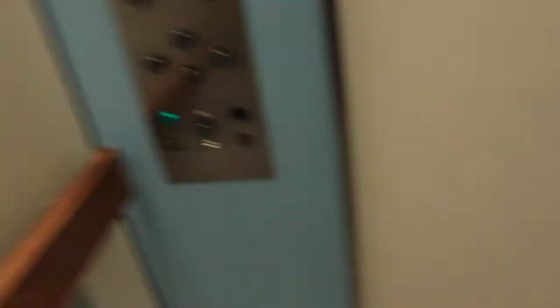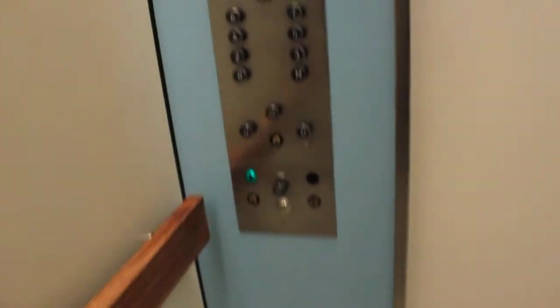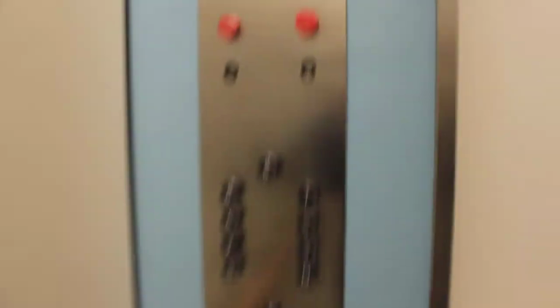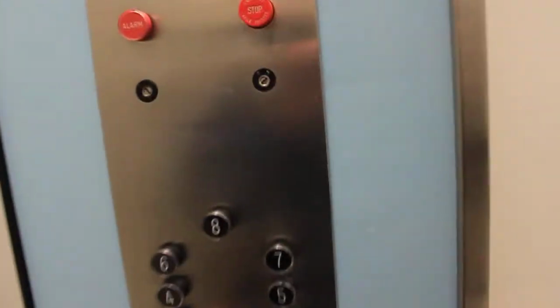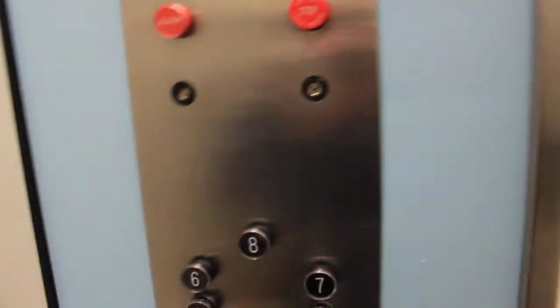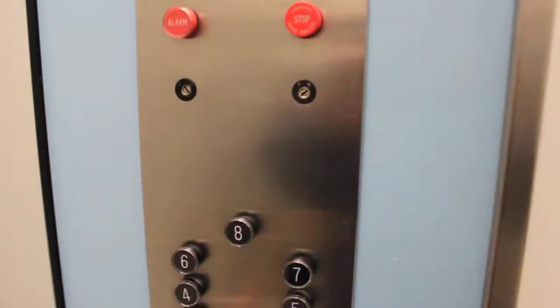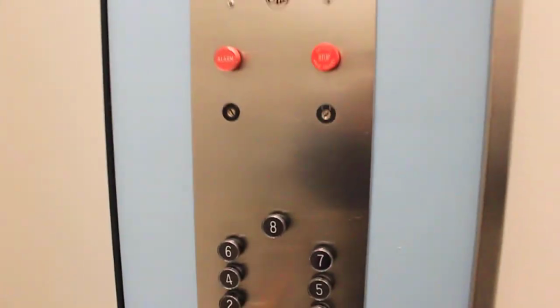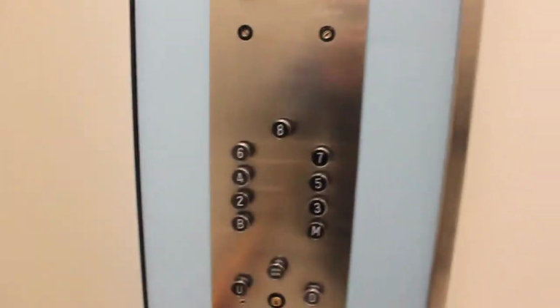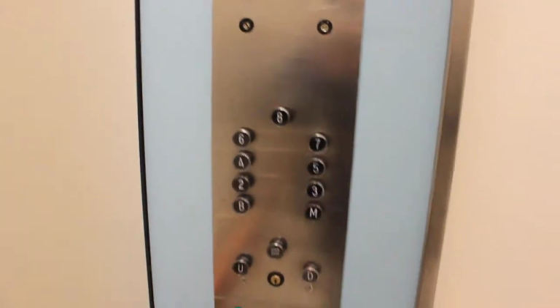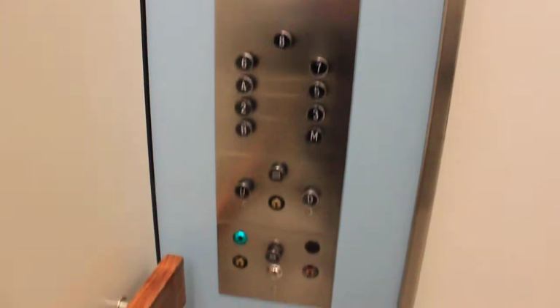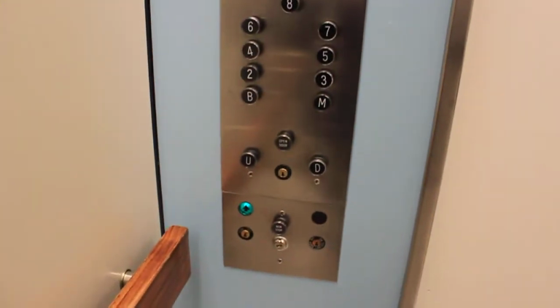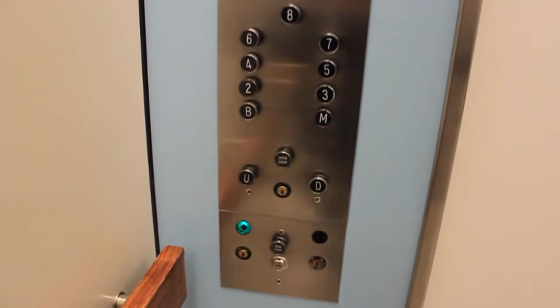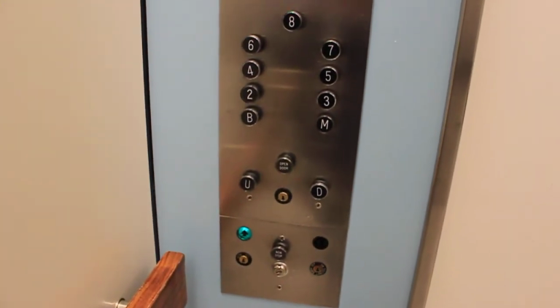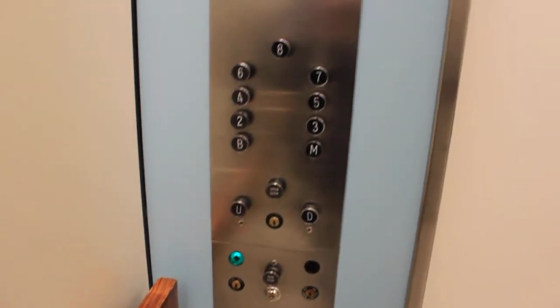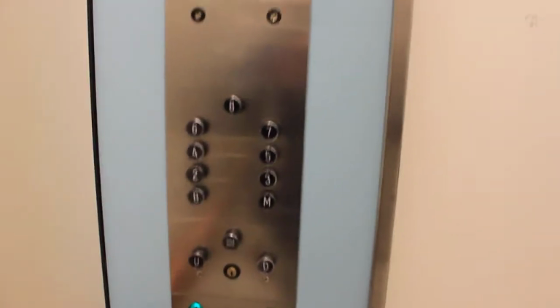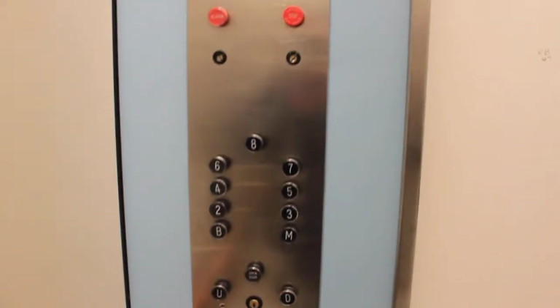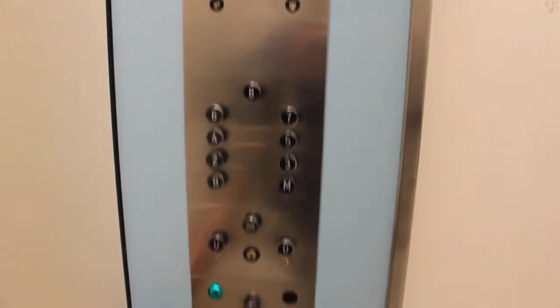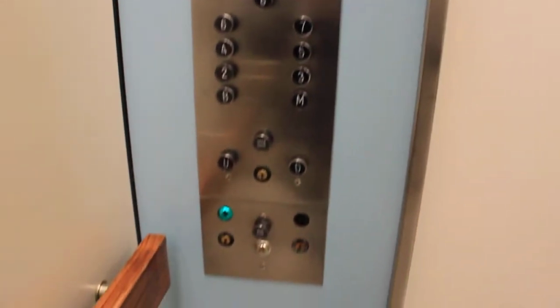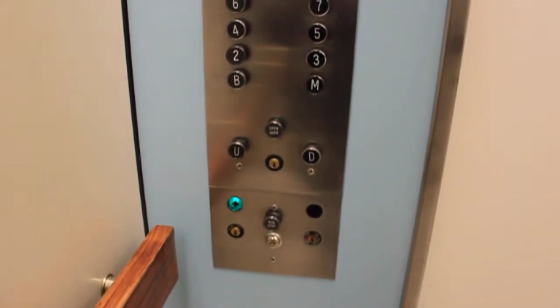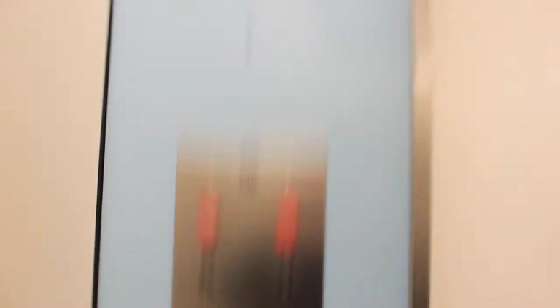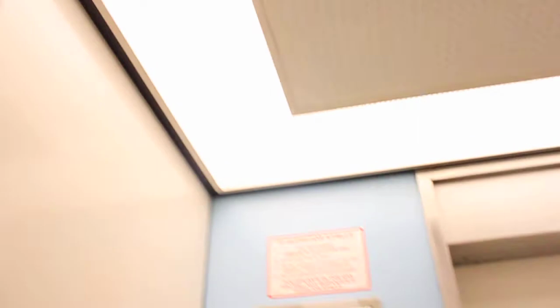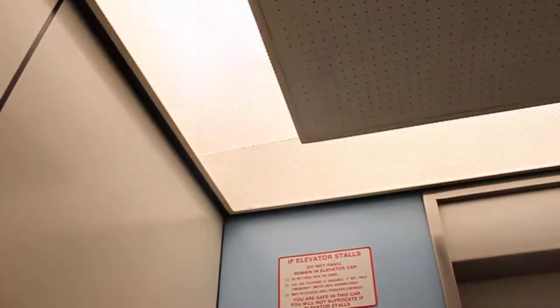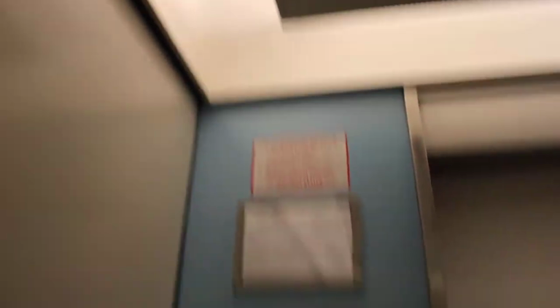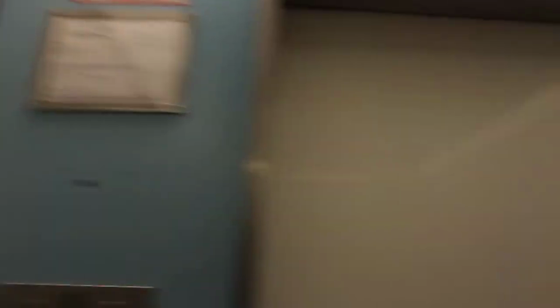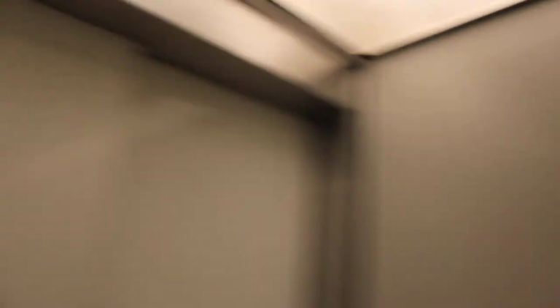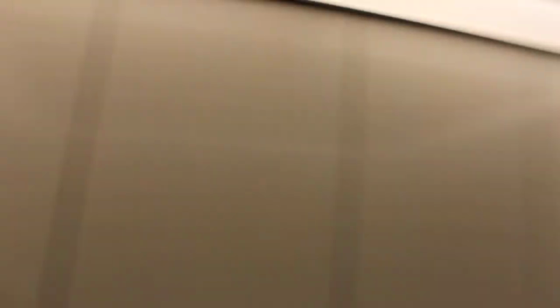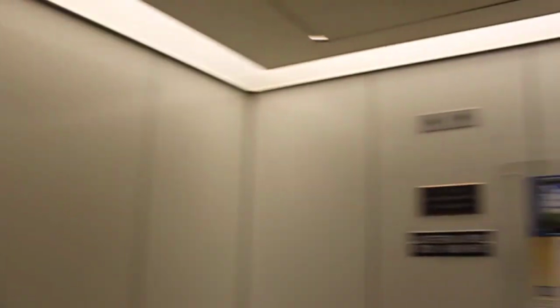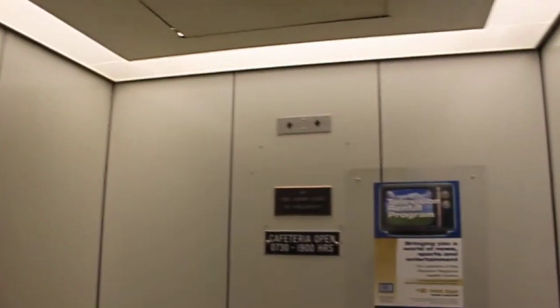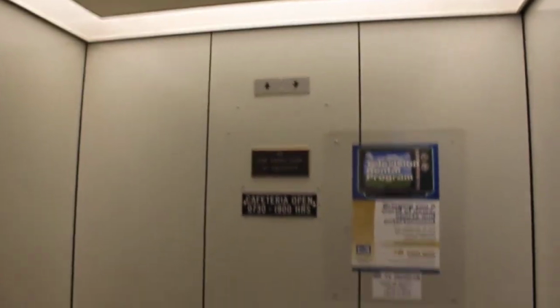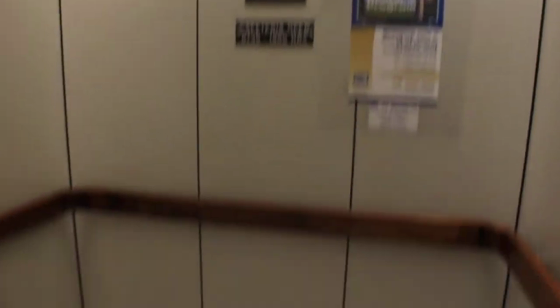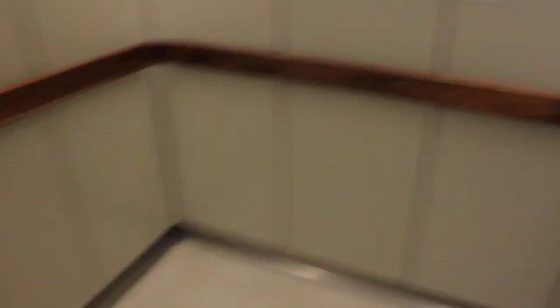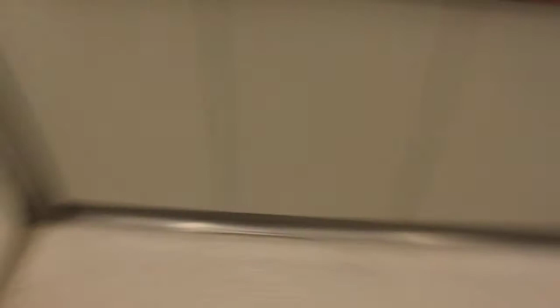This is the elevator at the Brandon Denver Post. It's a classic Otis, completely original too, except for the lighting. It did have a dome ceiling, but it was modernized.